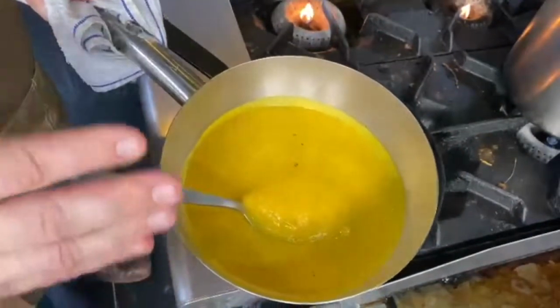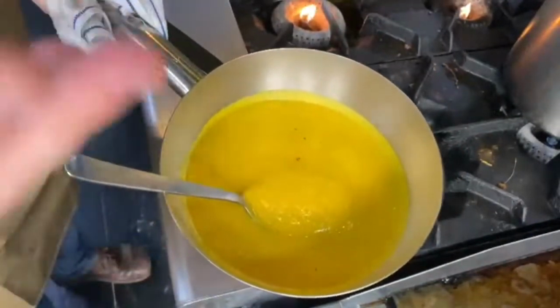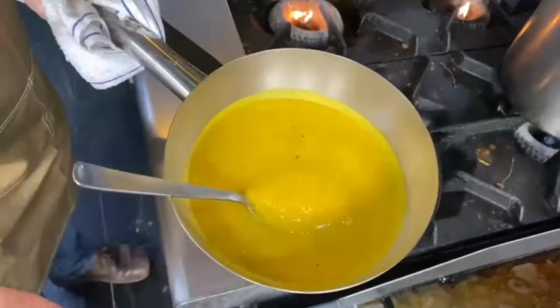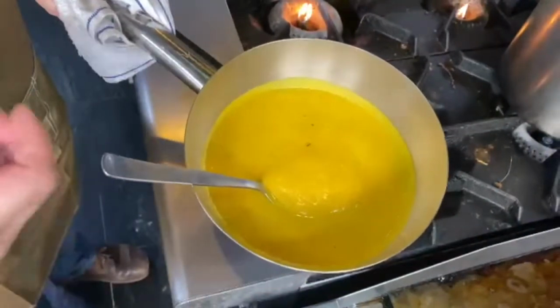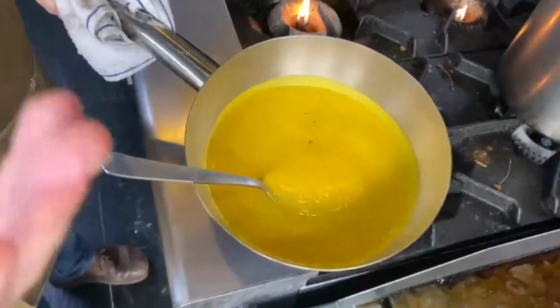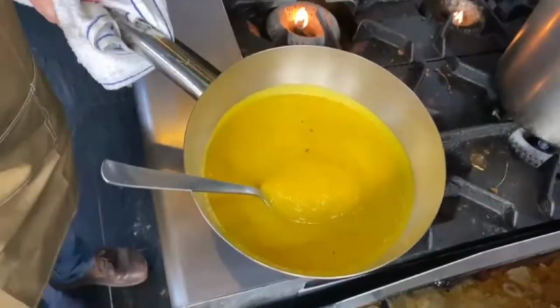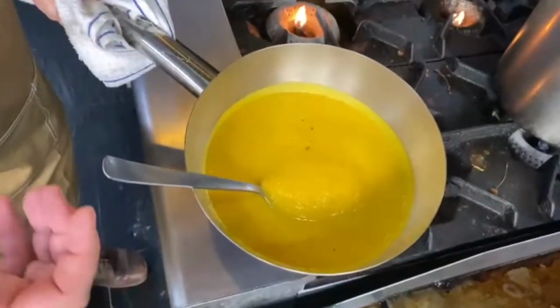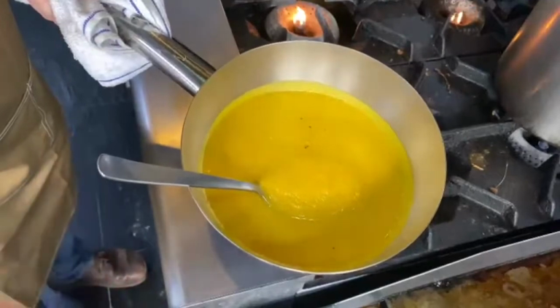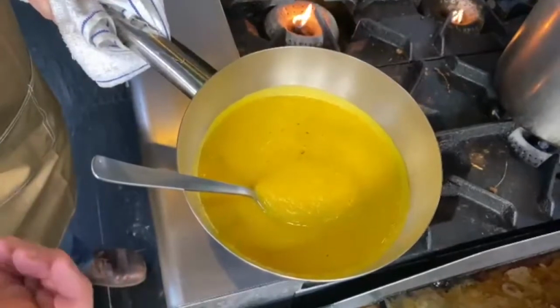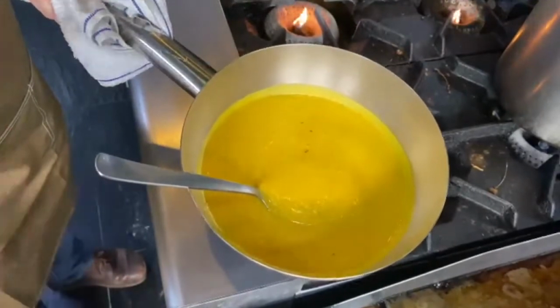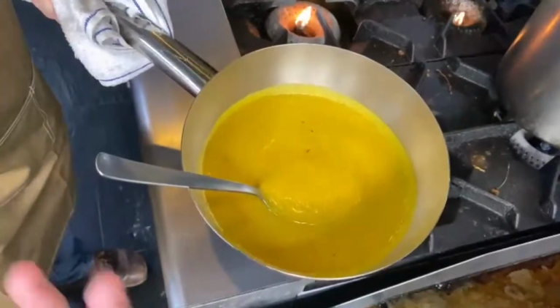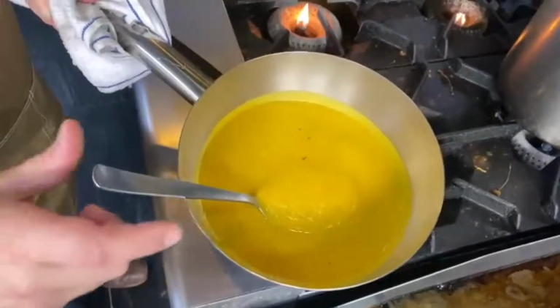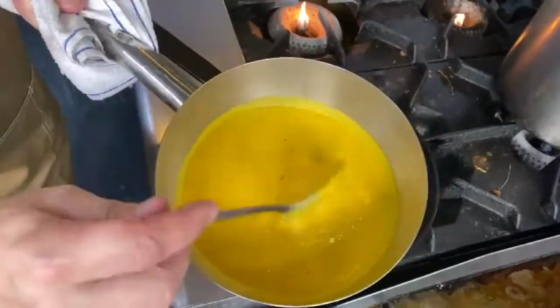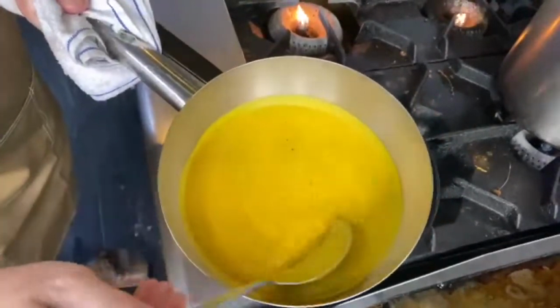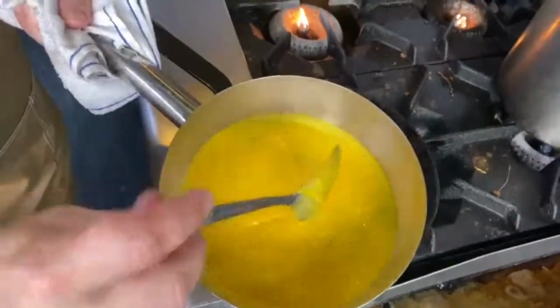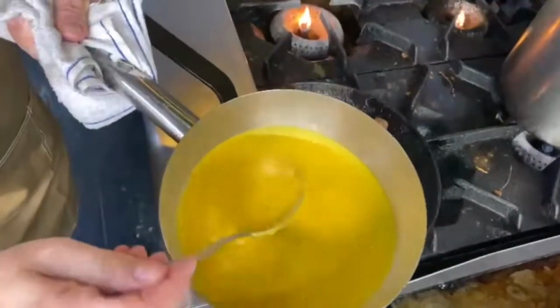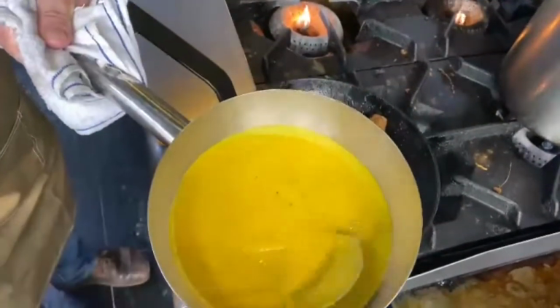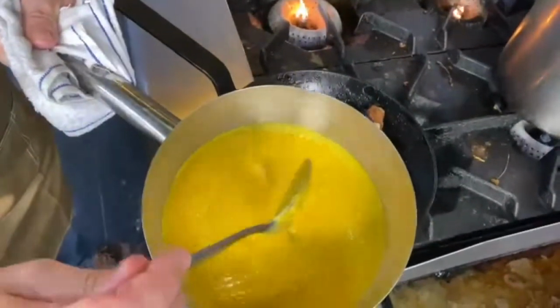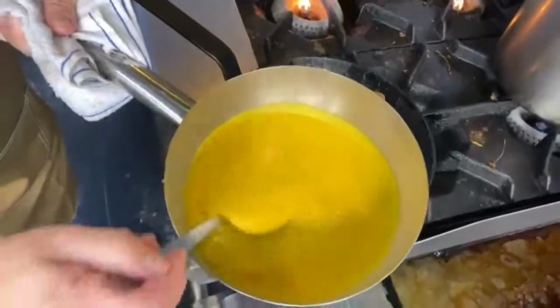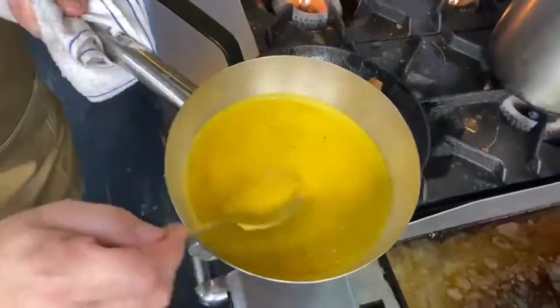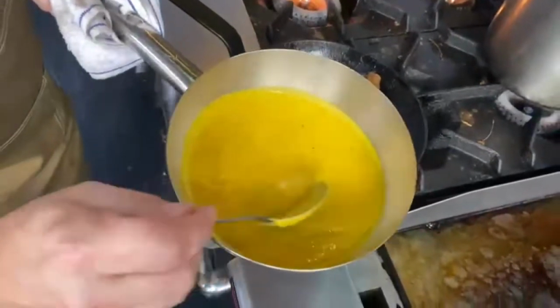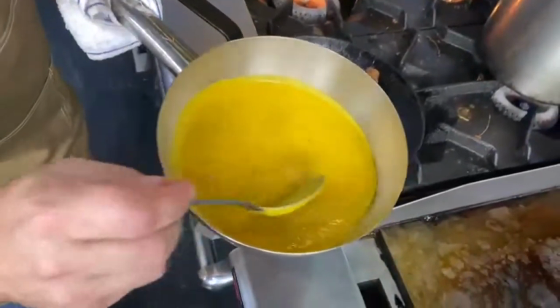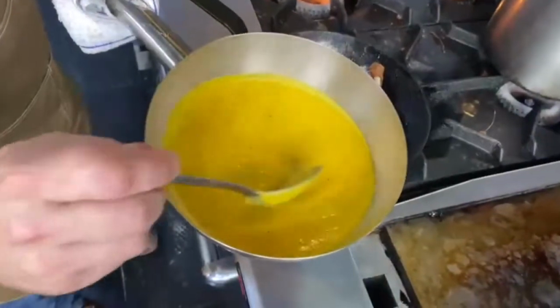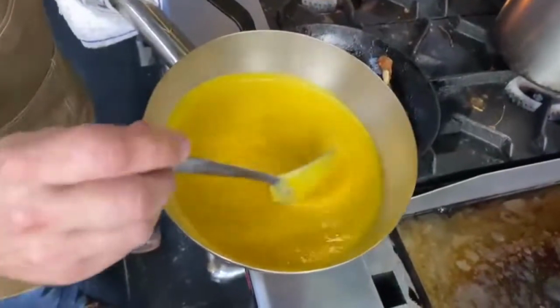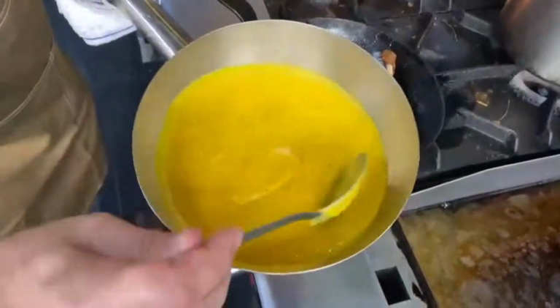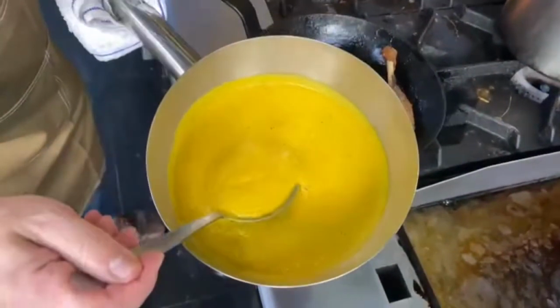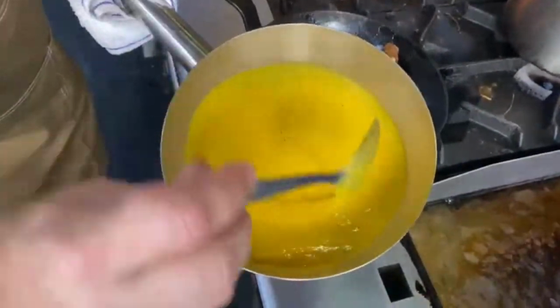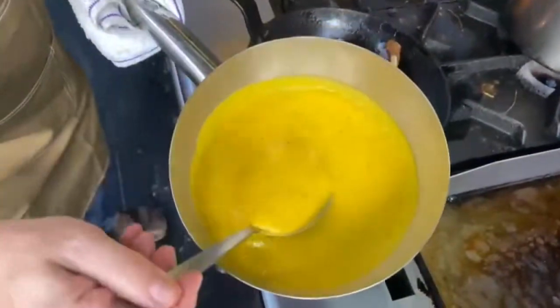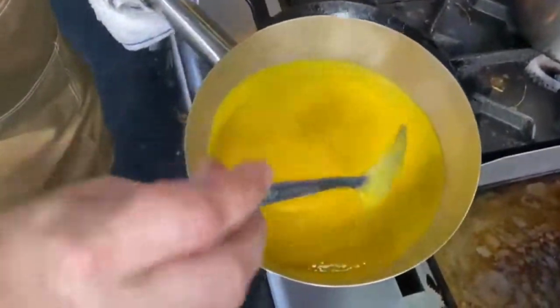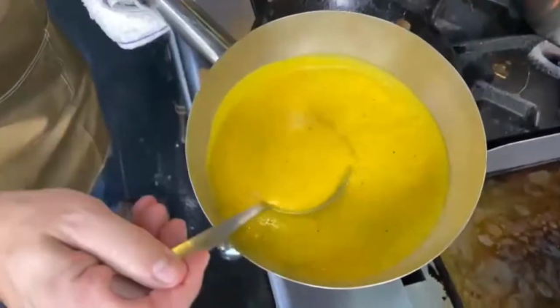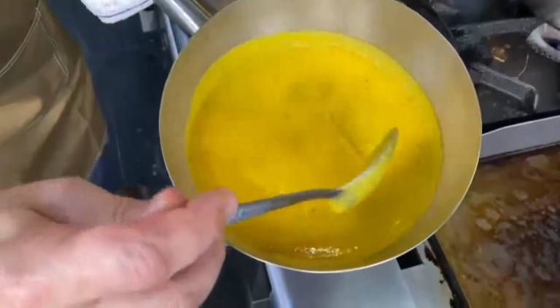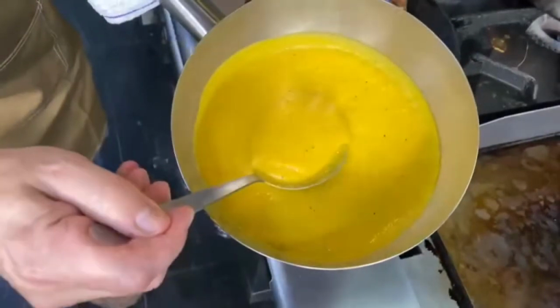This pumpkin soup is very useful — you could use it as a sauce, as a soup, or for your pasta. Like here, it's going to be for my duck confit. I'm going to serve my duck confit with this beautiful pumpkin as a sauce garnish.